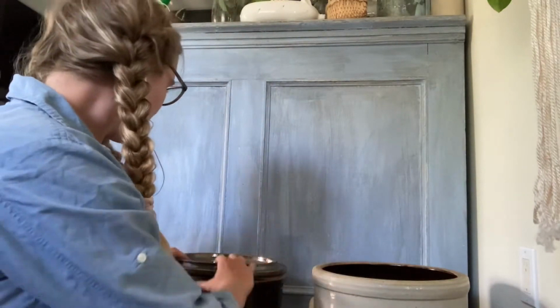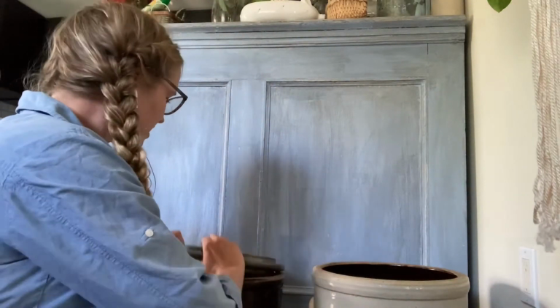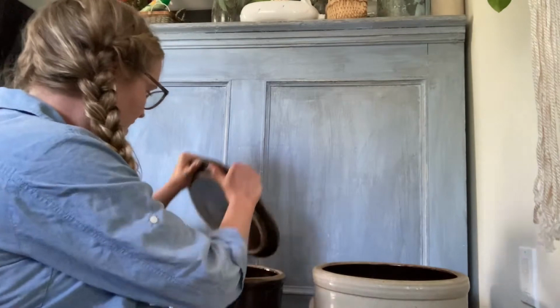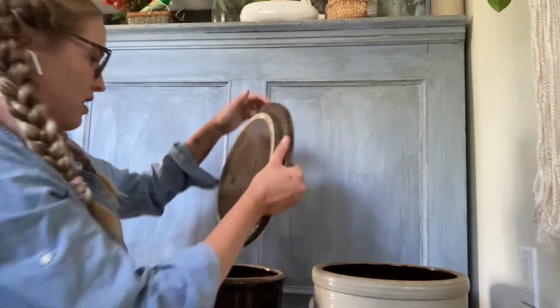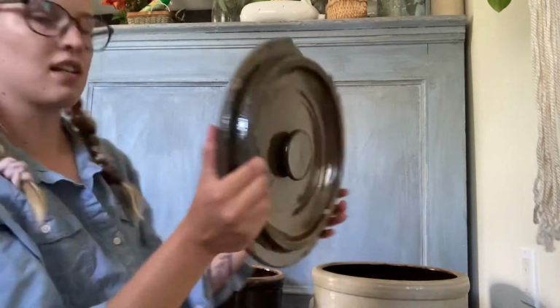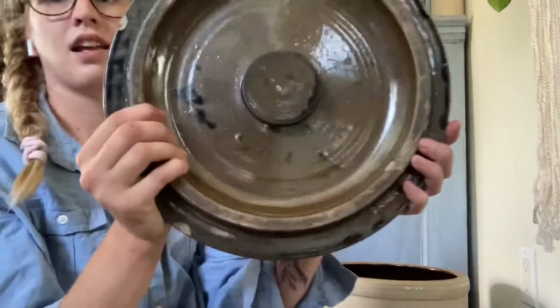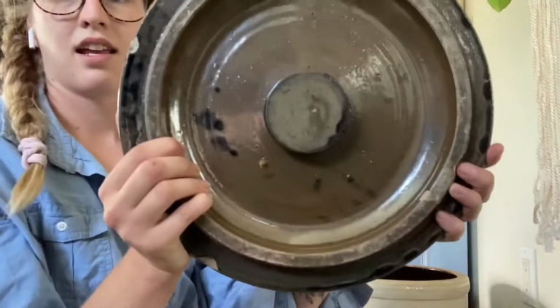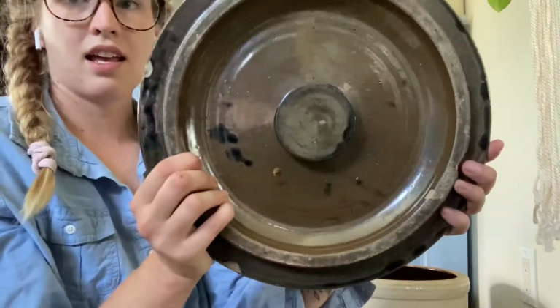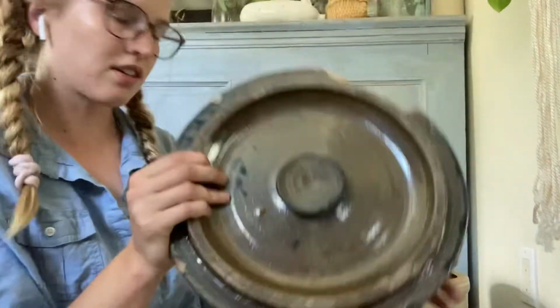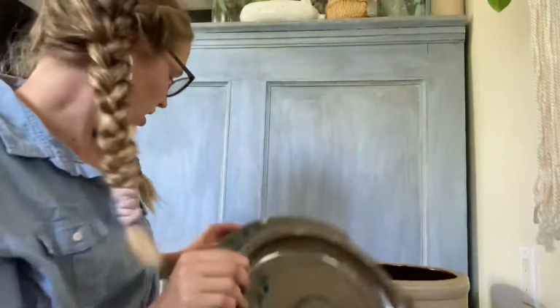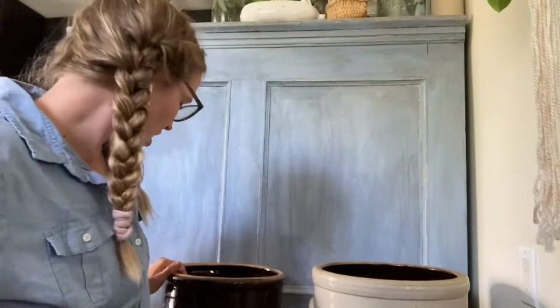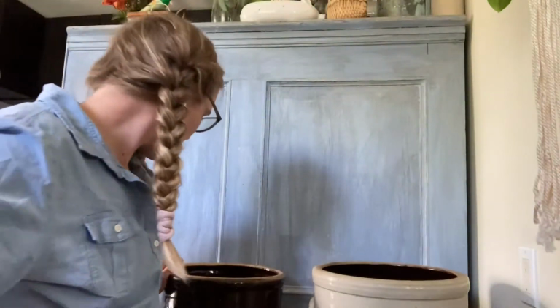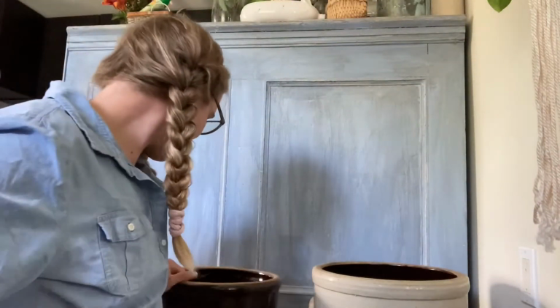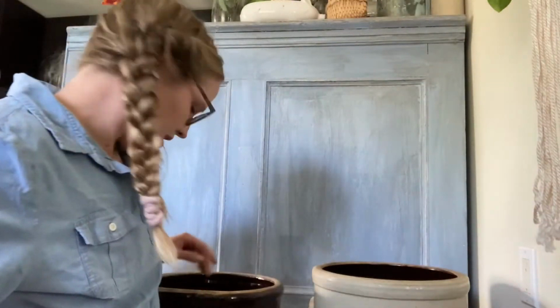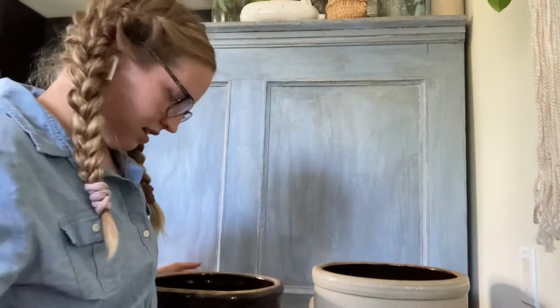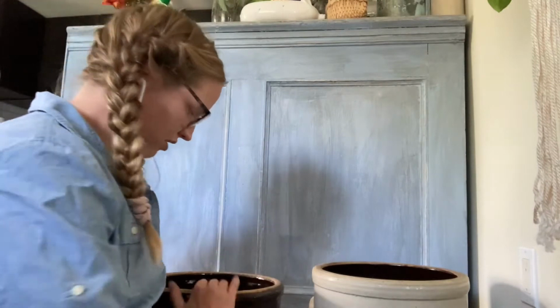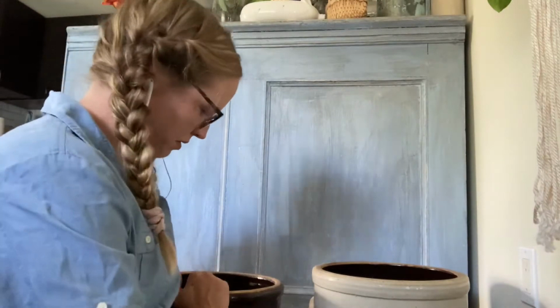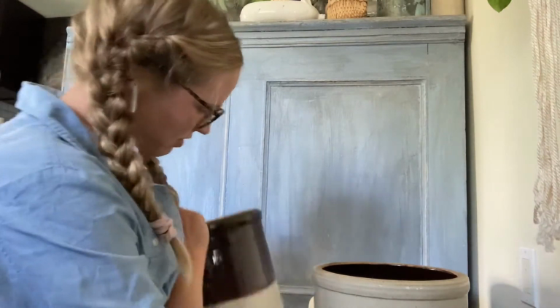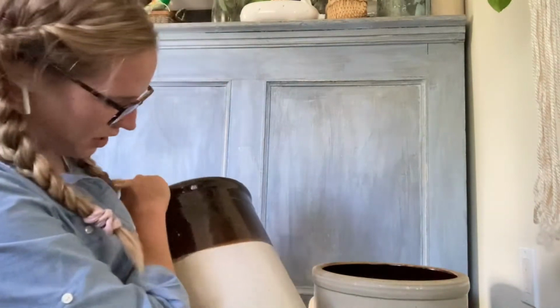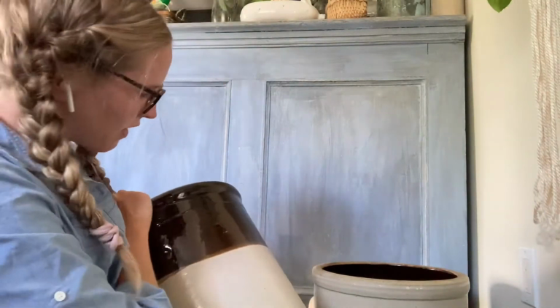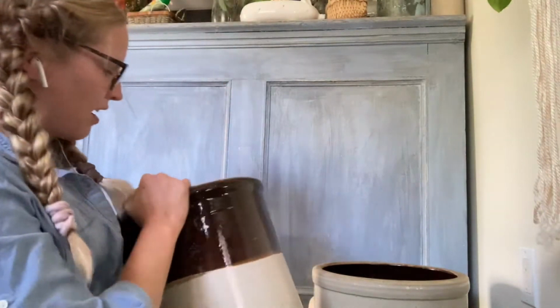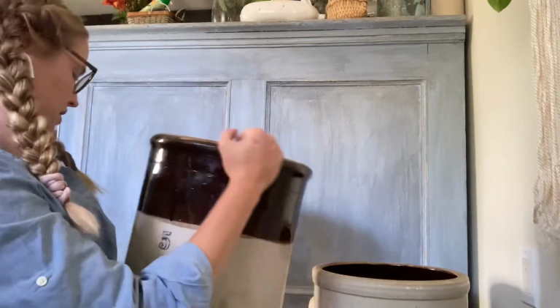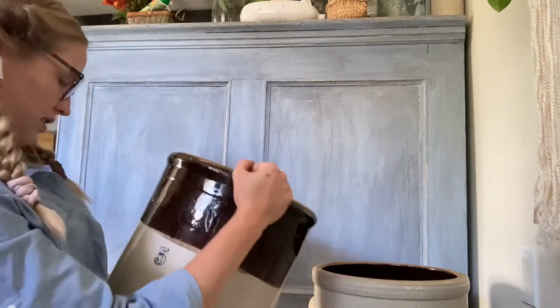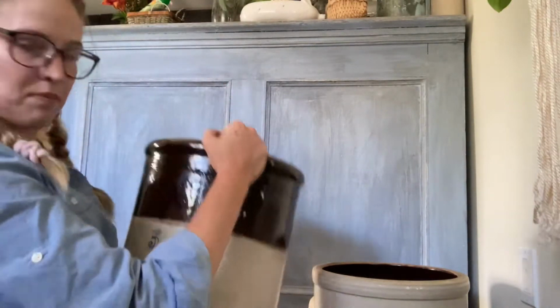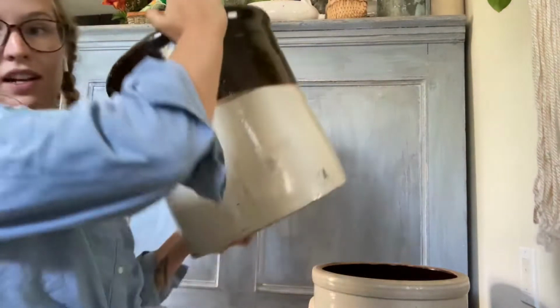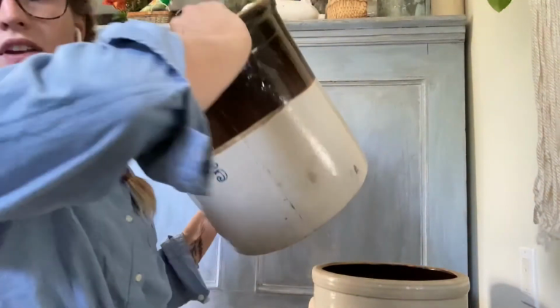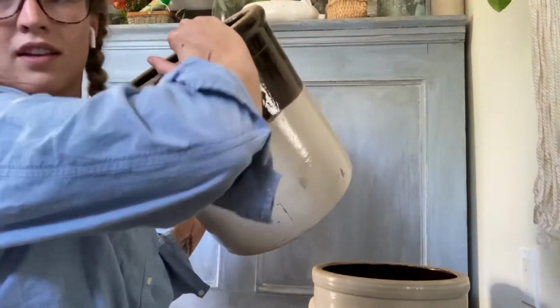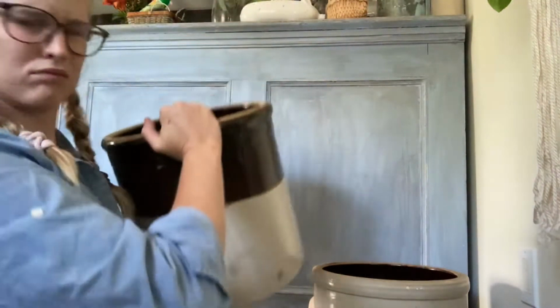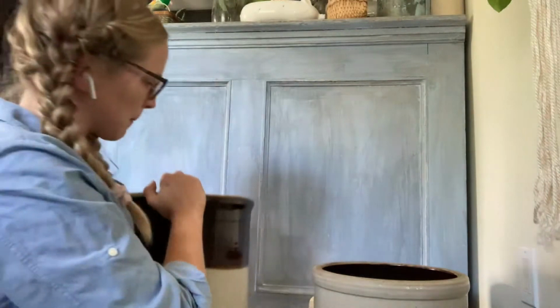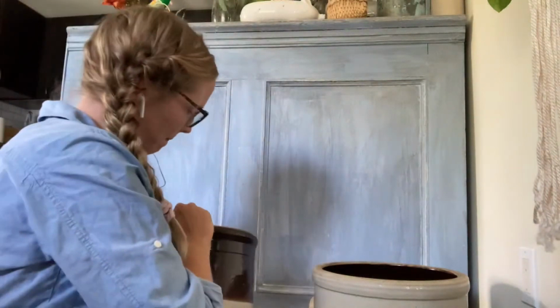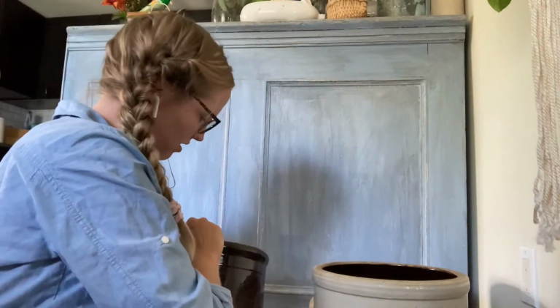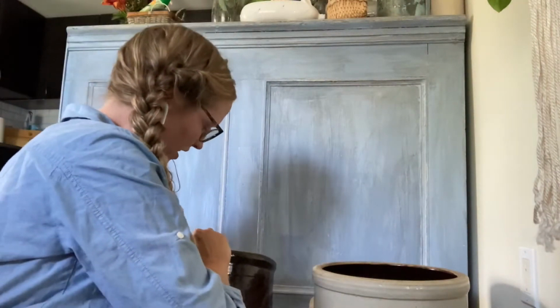This one has the crop top. It is chipped, but that's okay, and this one says number five — and it's also heavy.